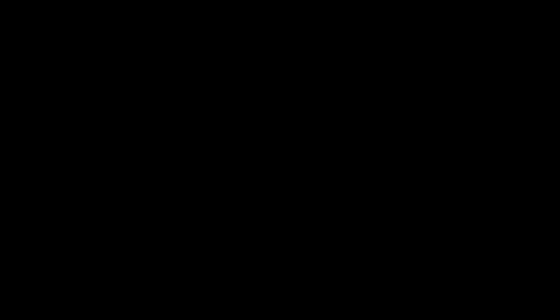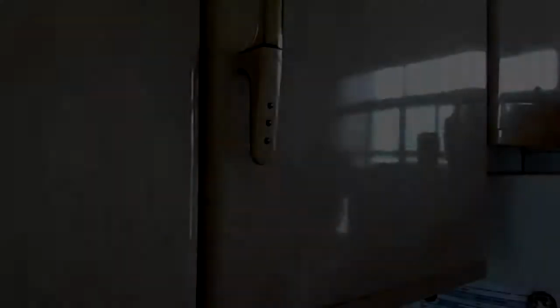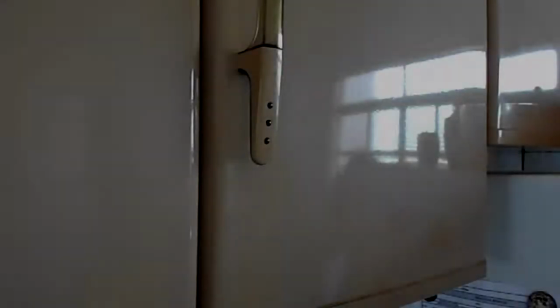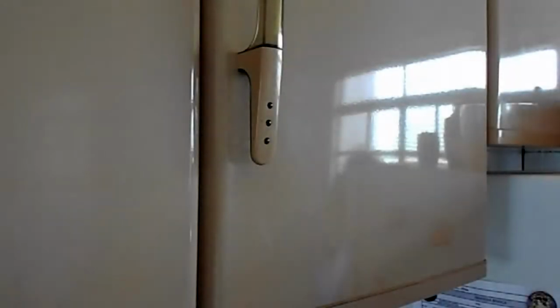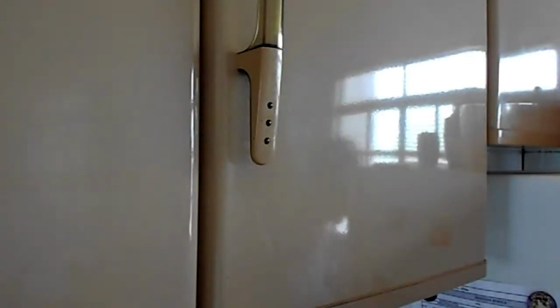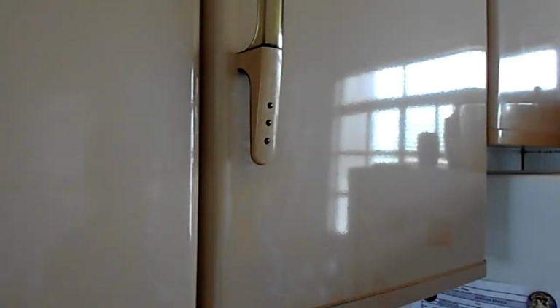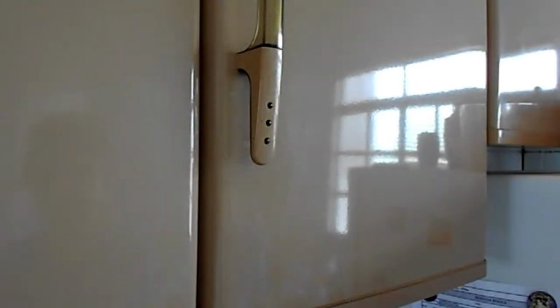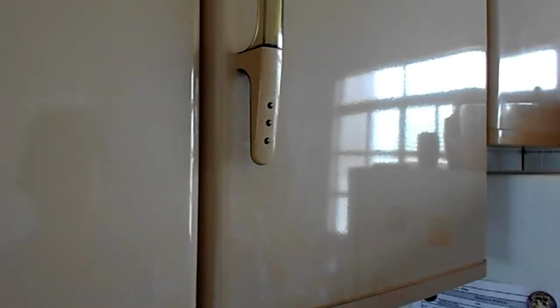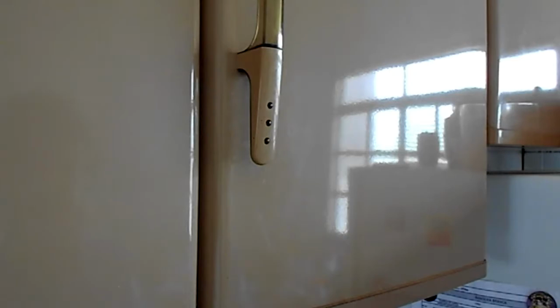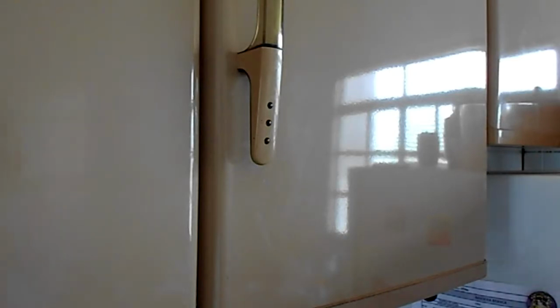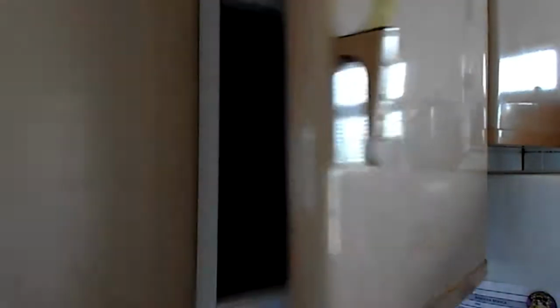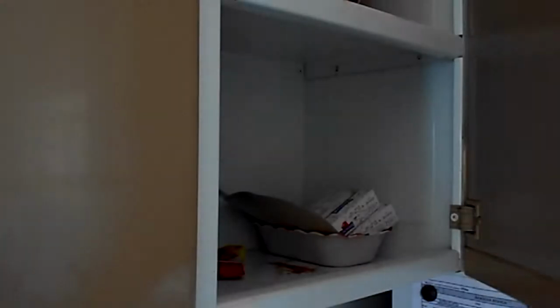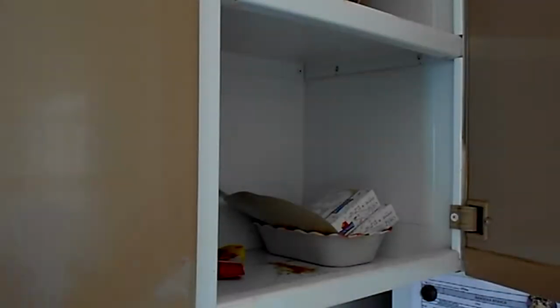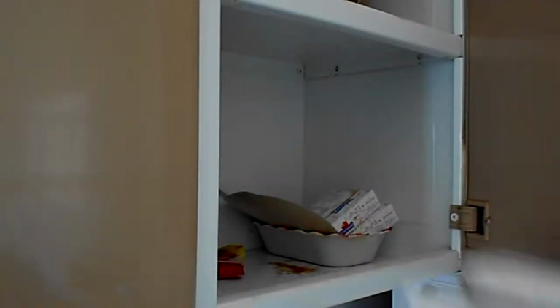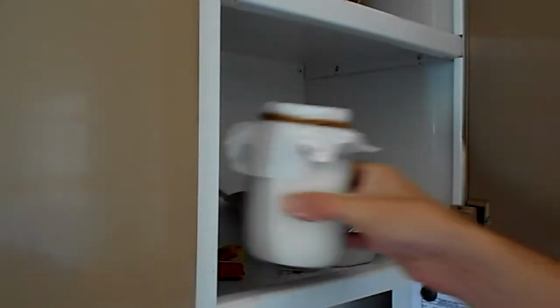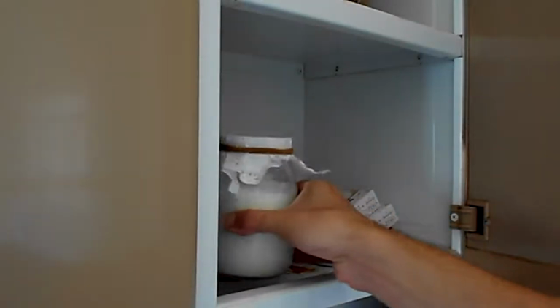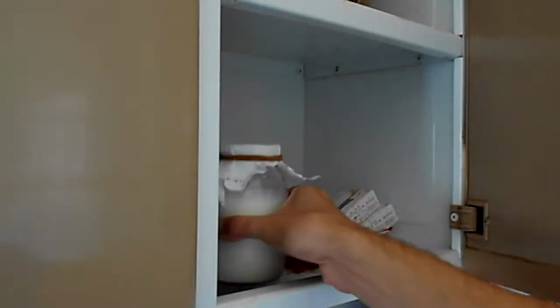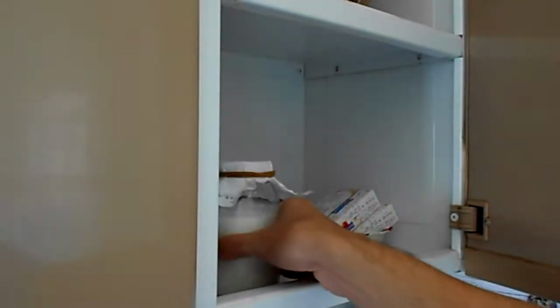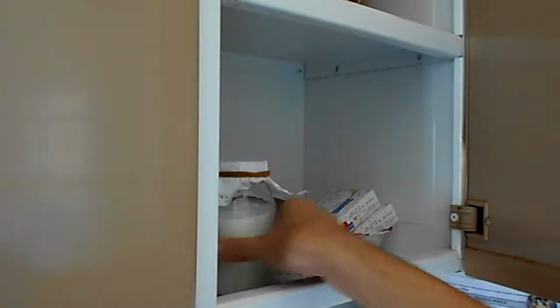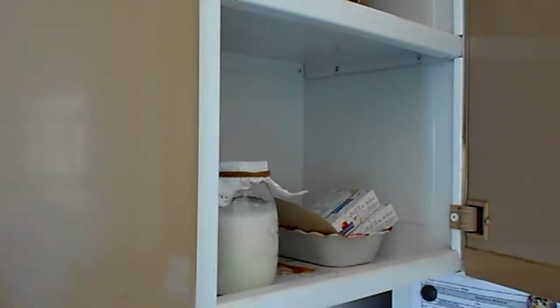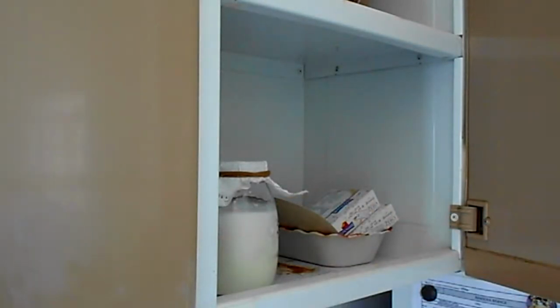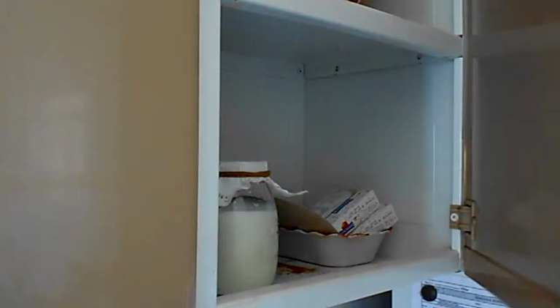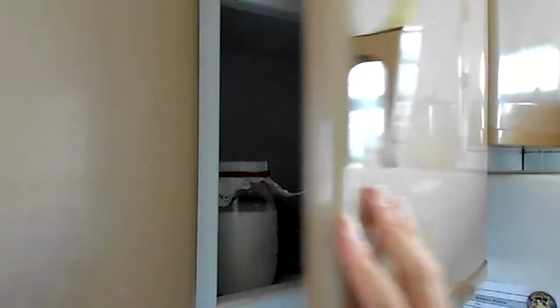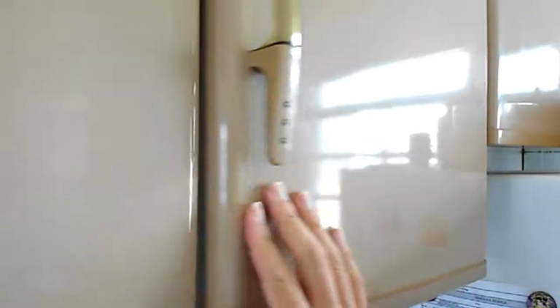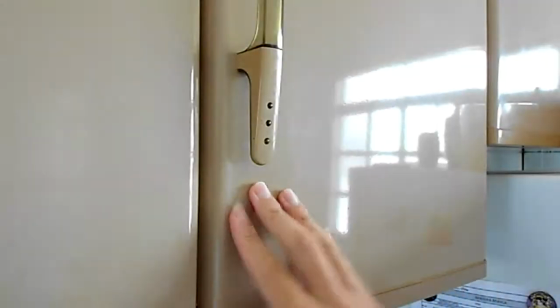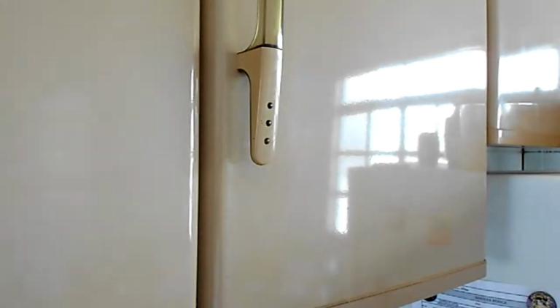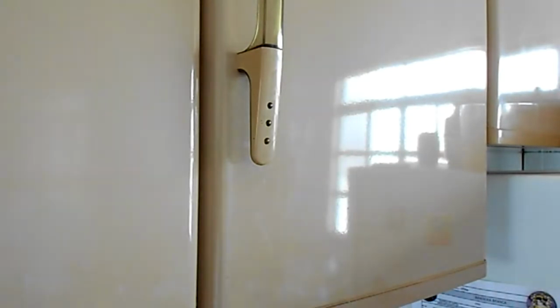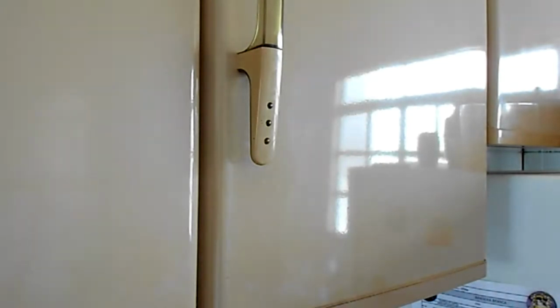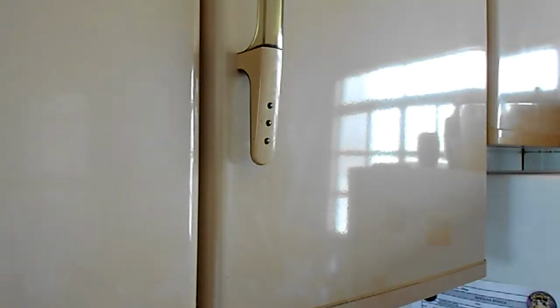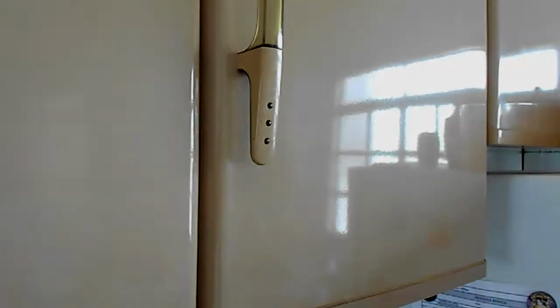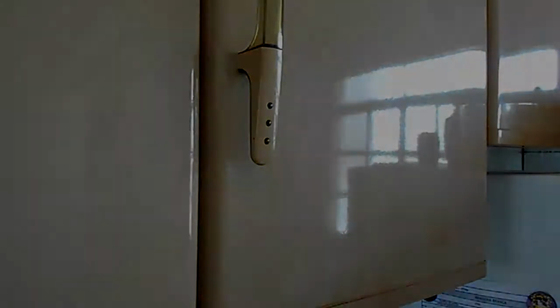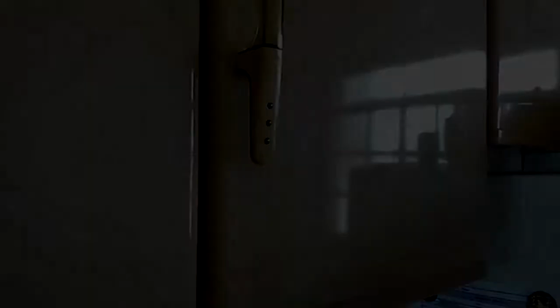Finally, I store it somewhere away from light, where it's dry and warm, to let it ferment. And that is all for today — thank you for watching.